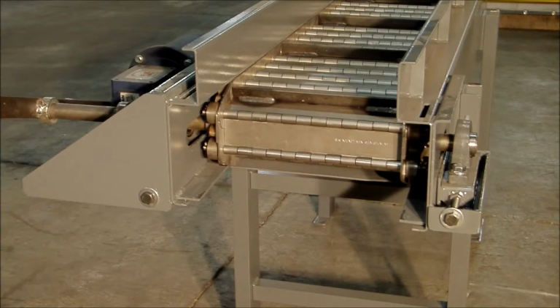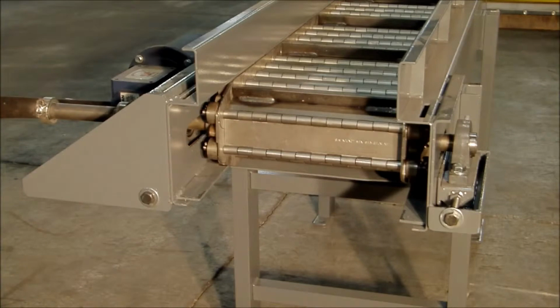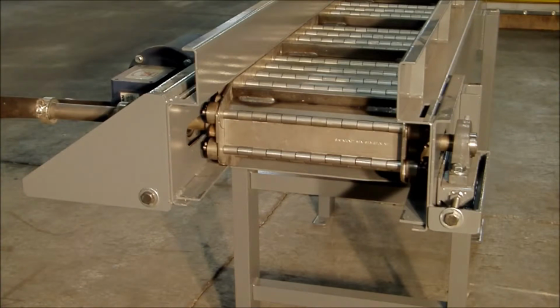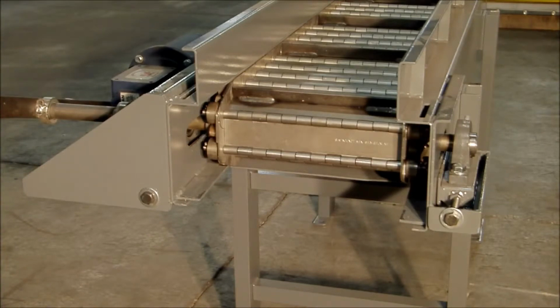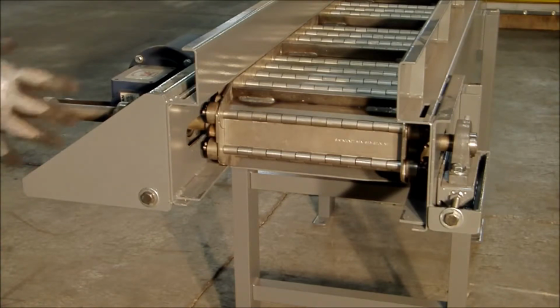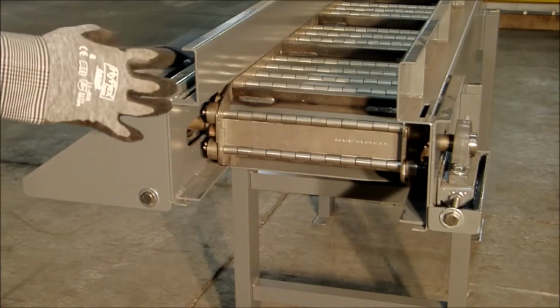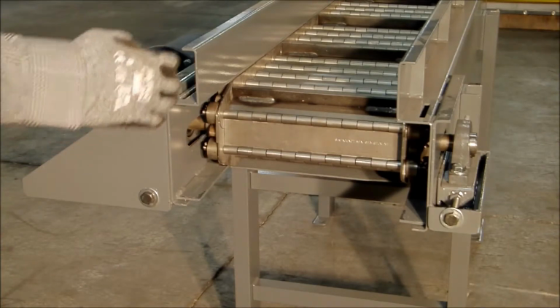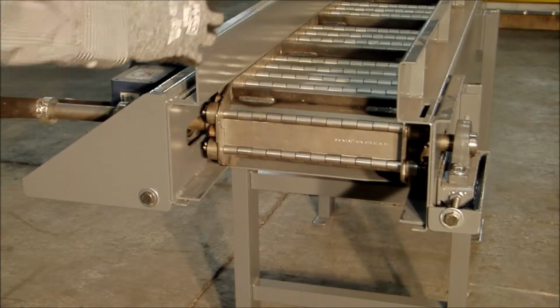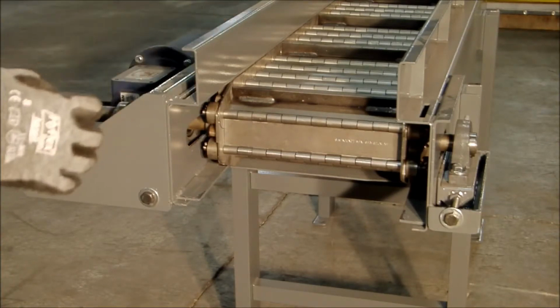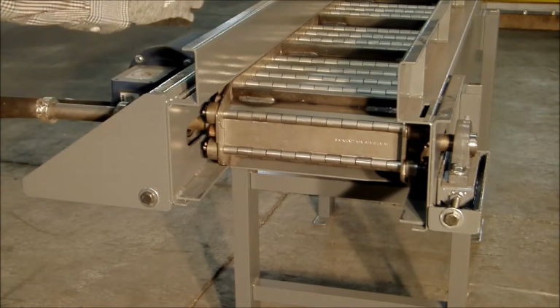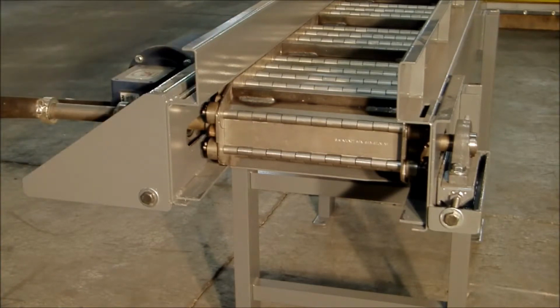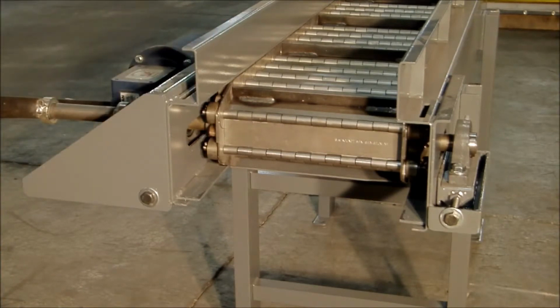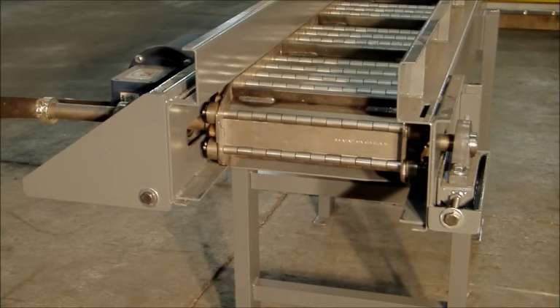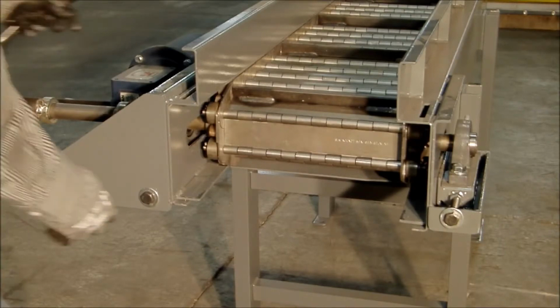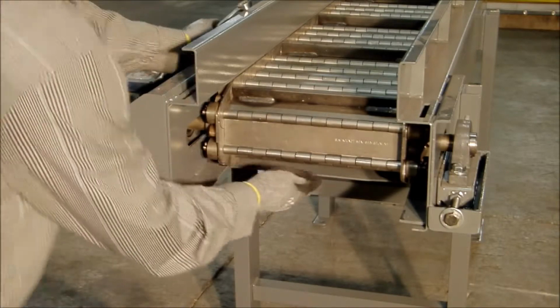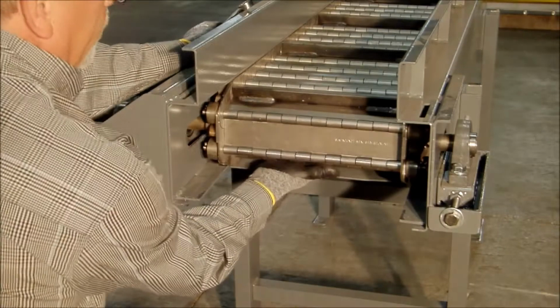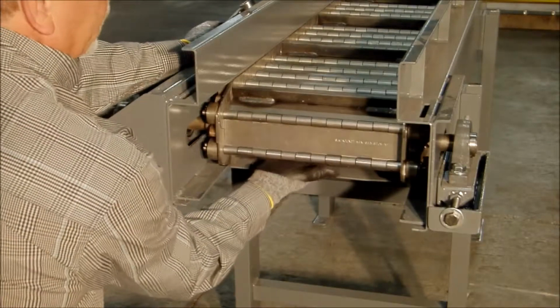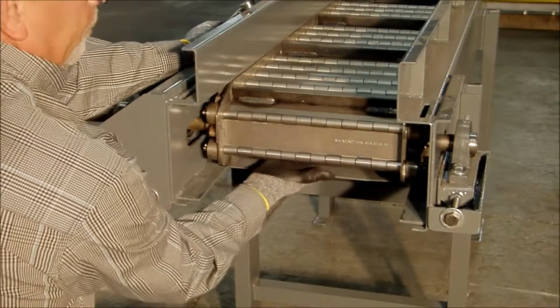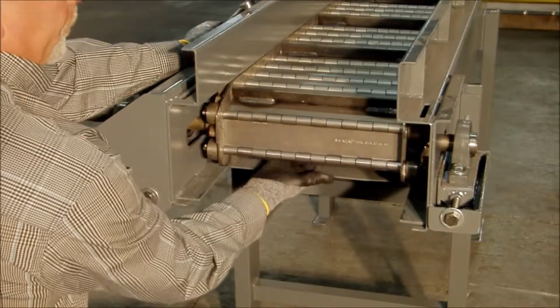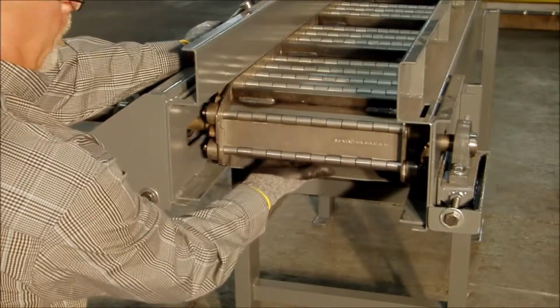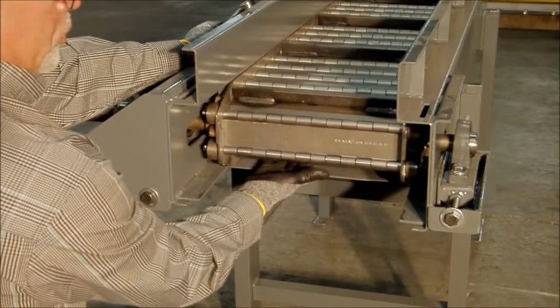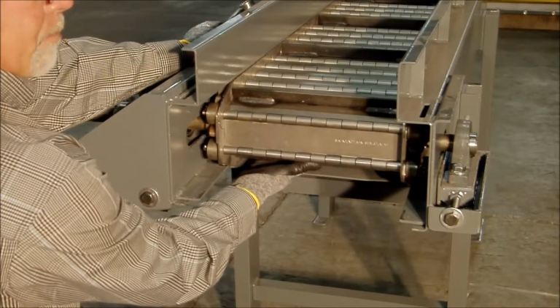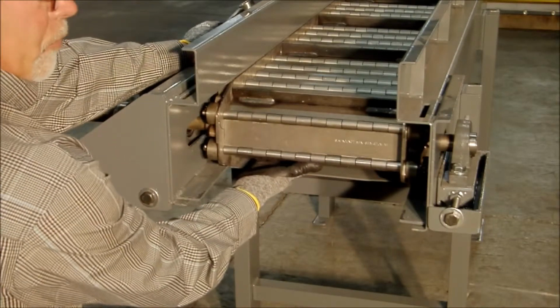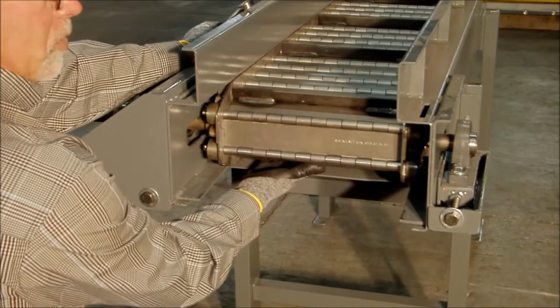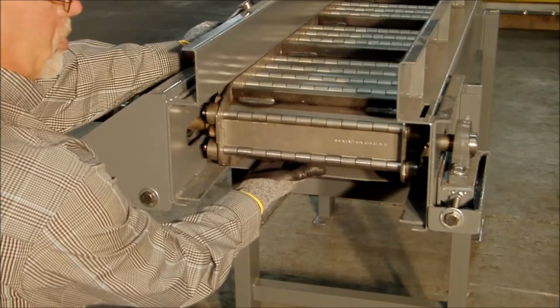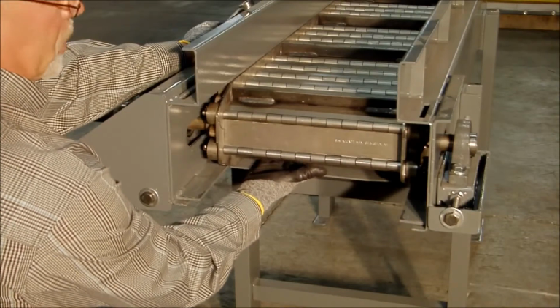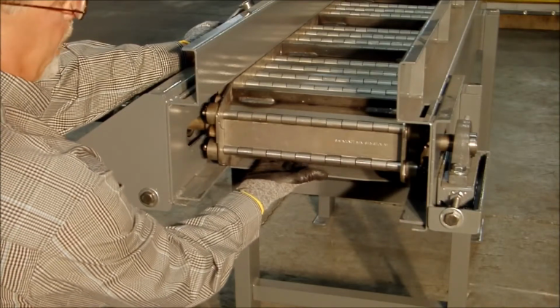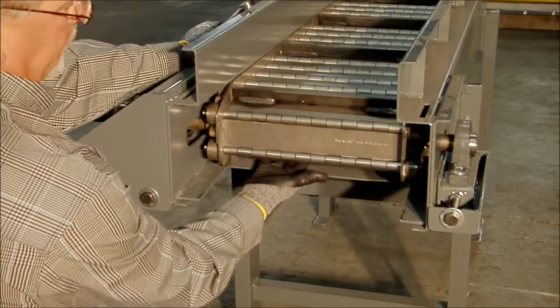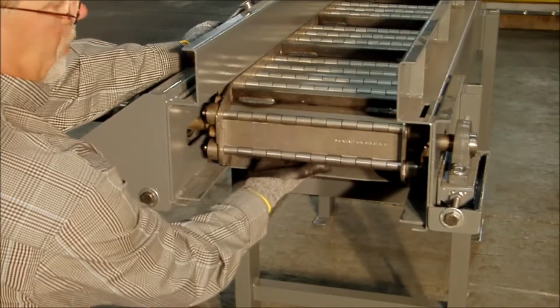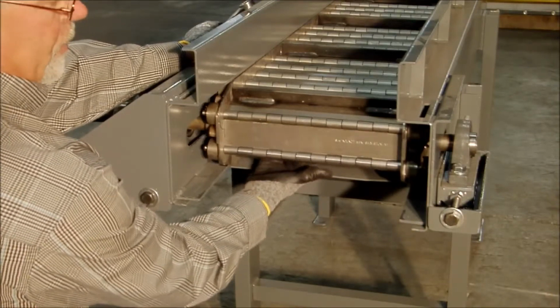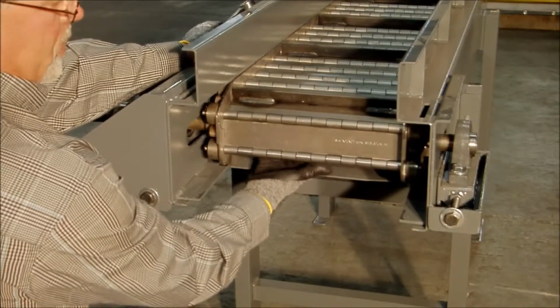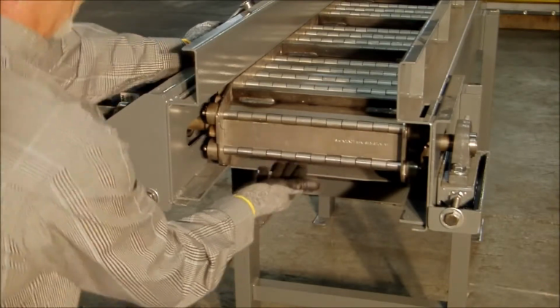Now that all those are loose, I'm going to be able to move those take-up plates back and forth. If you reach under the belt and lift up, there should be about three-quarters of an inch of play. You can hear that this one is real loose.